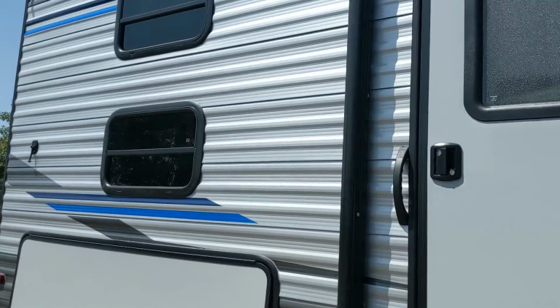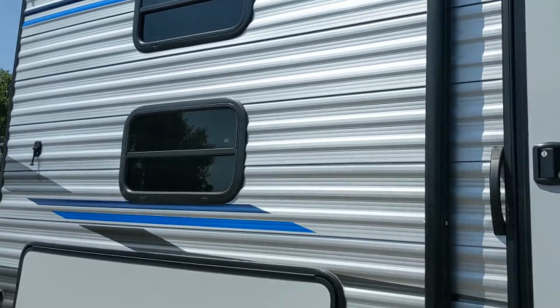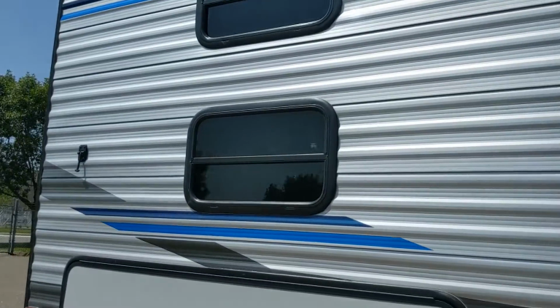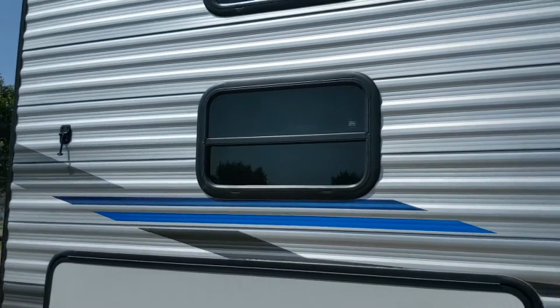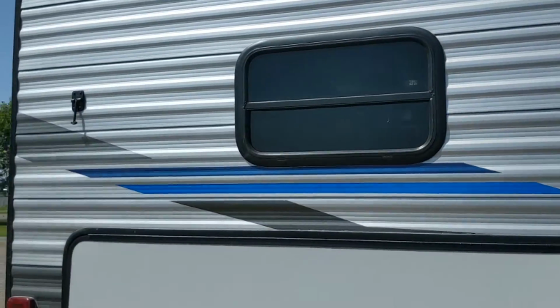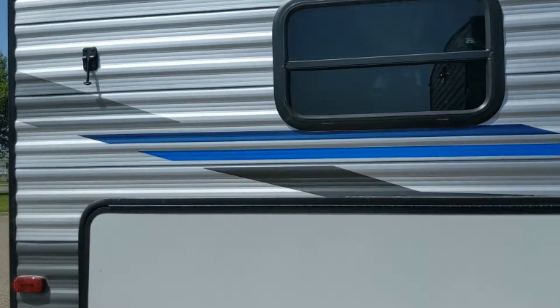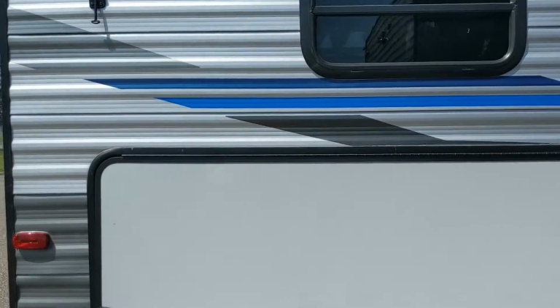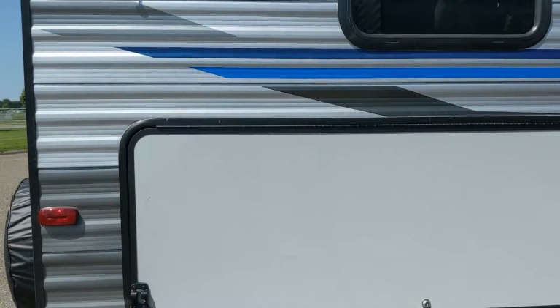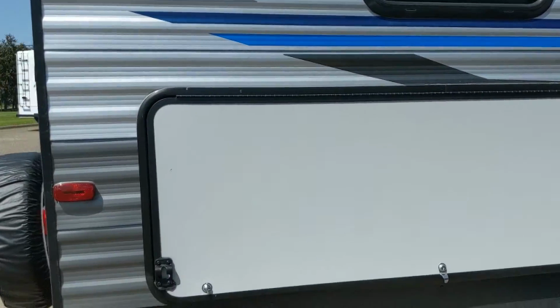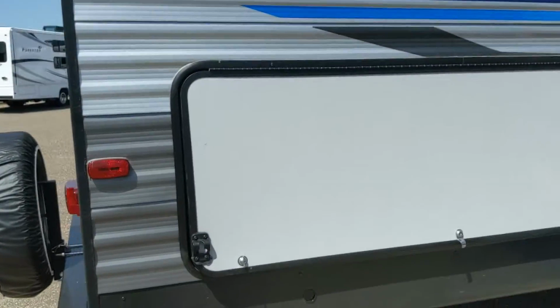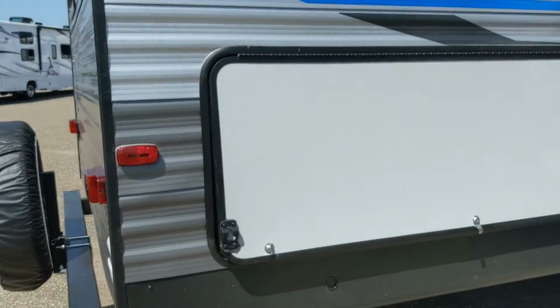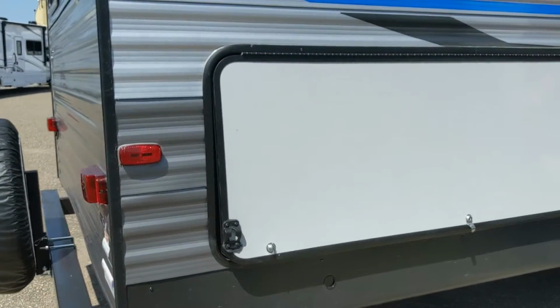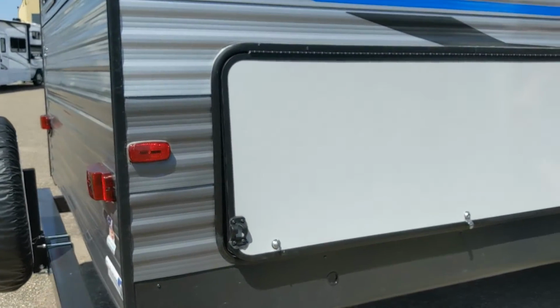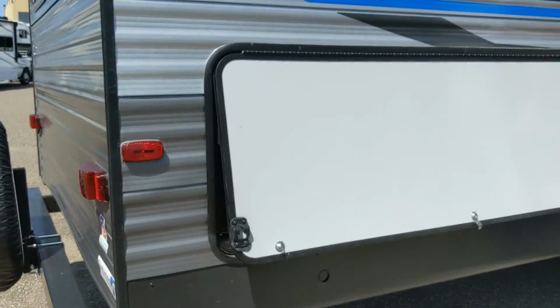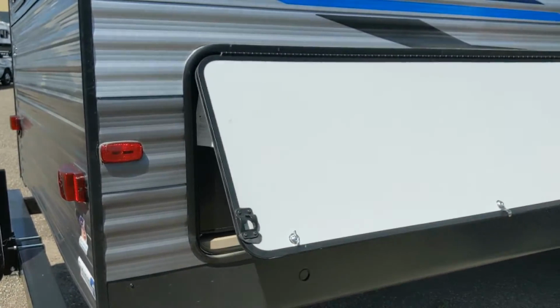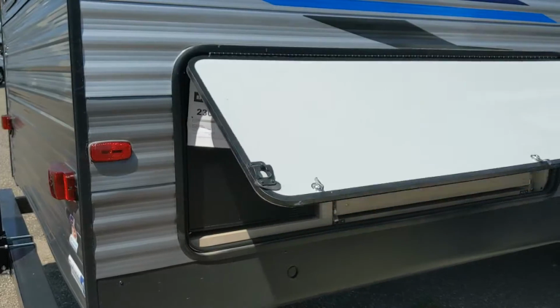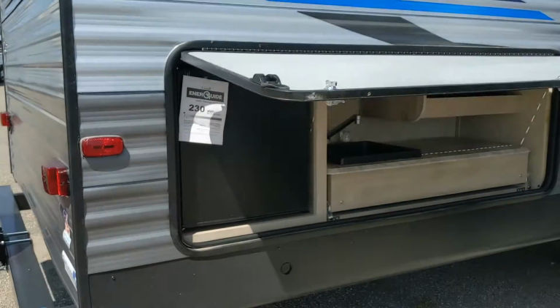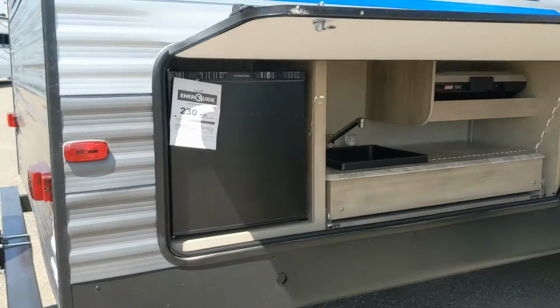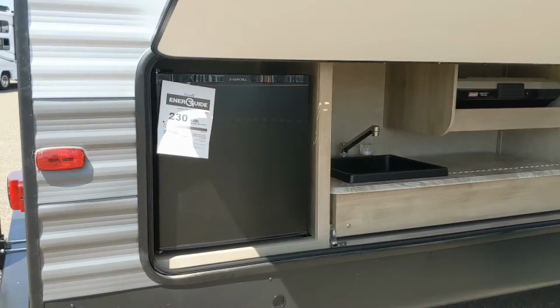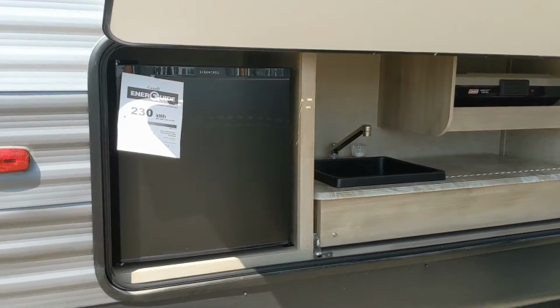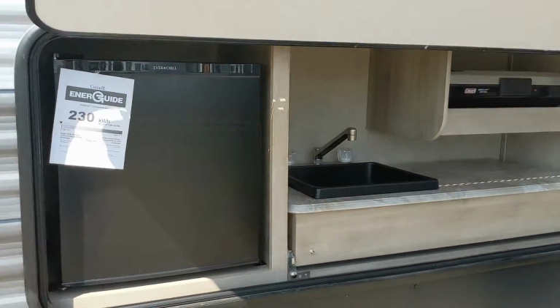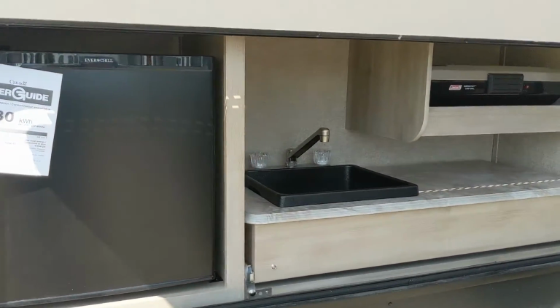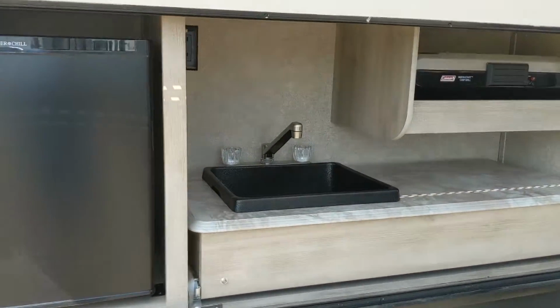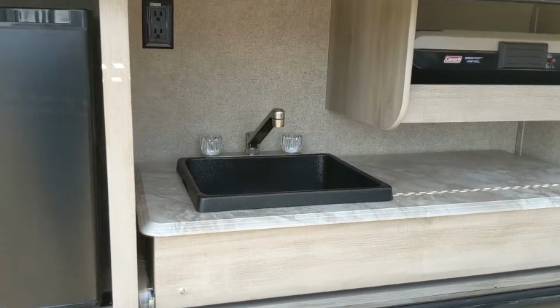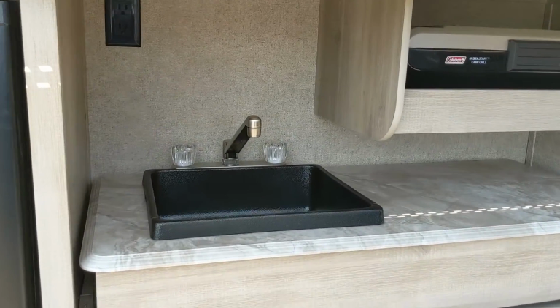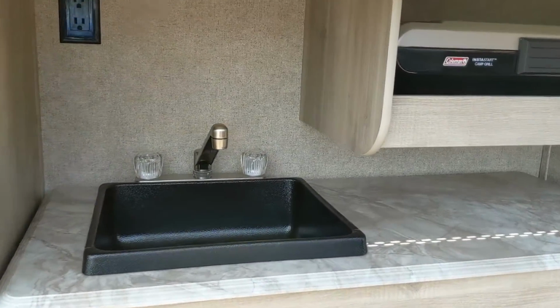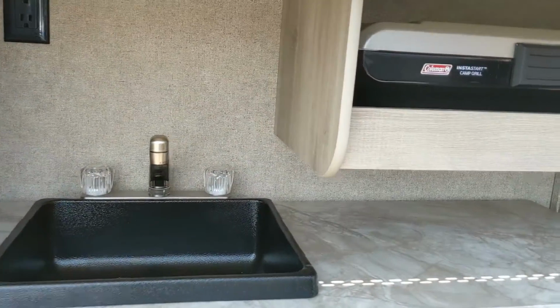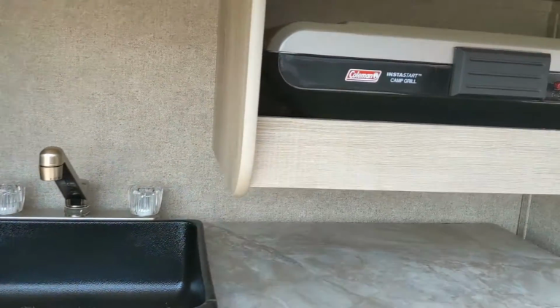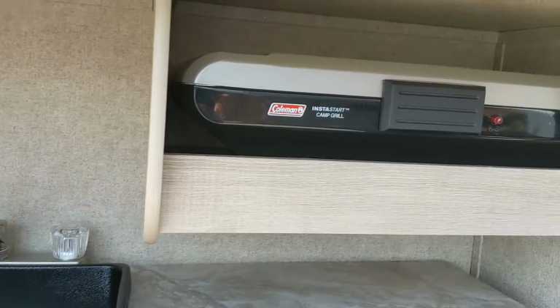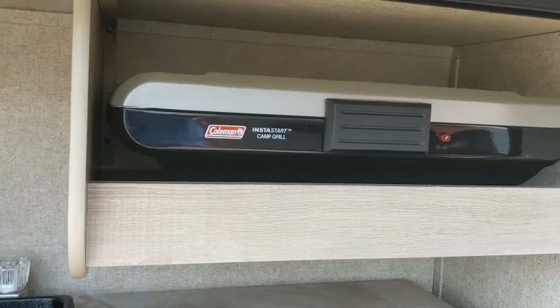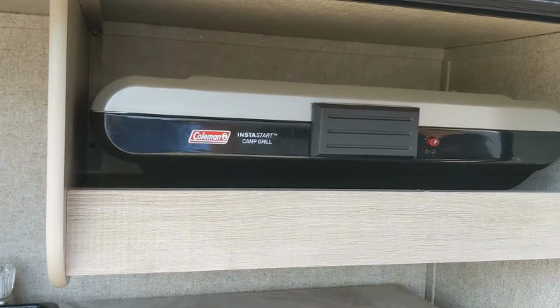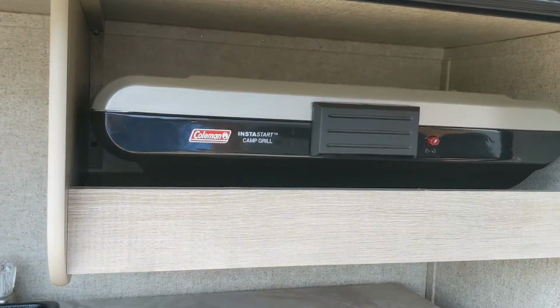This one does have the outdoor kitchen at the back here. It has a little fridge, sink, and a little camp grill.